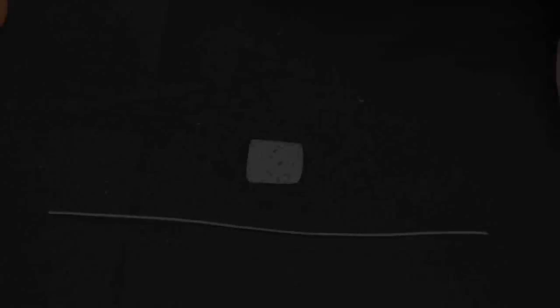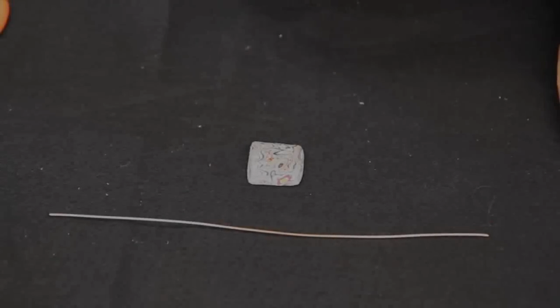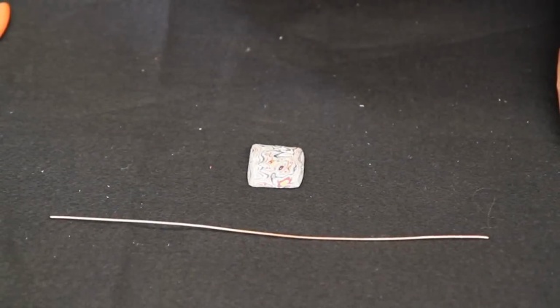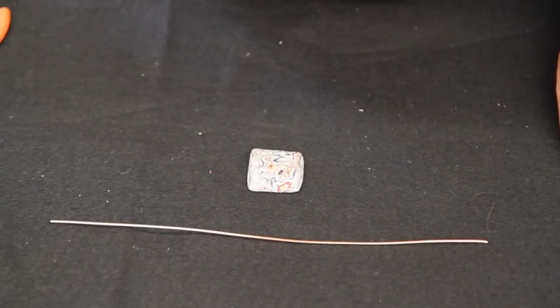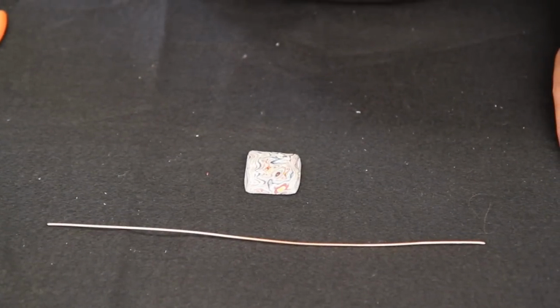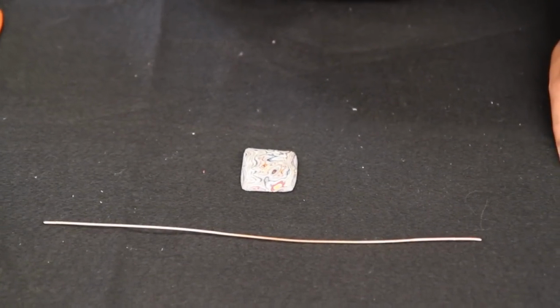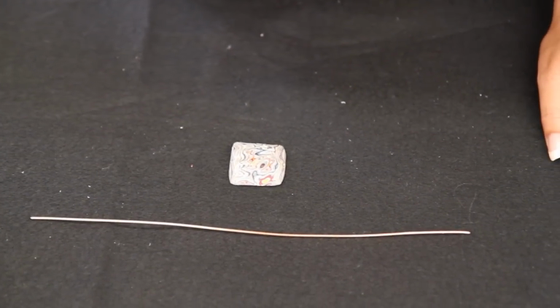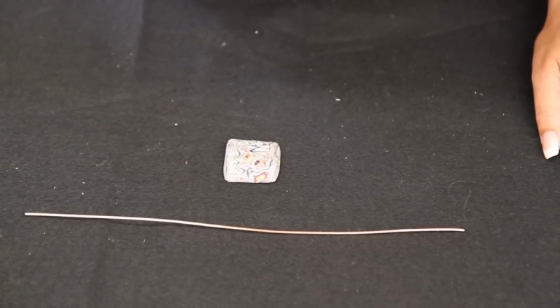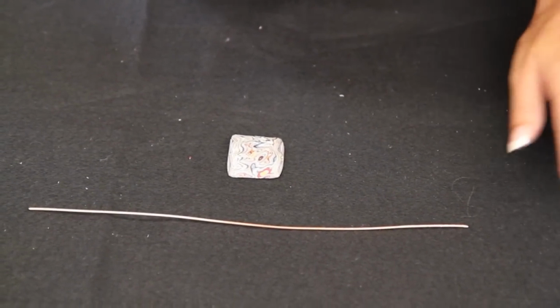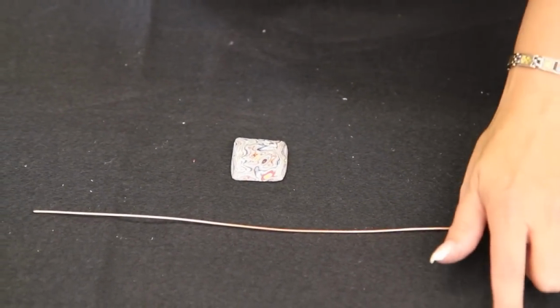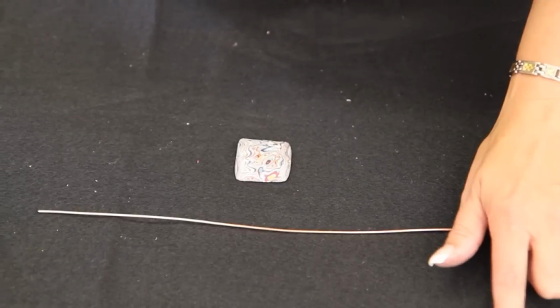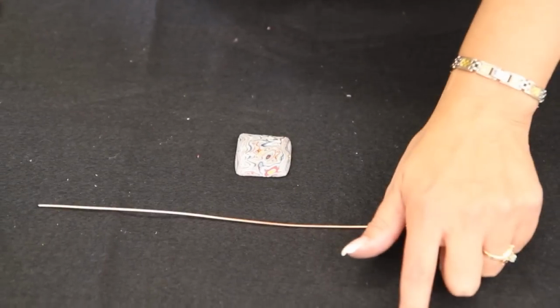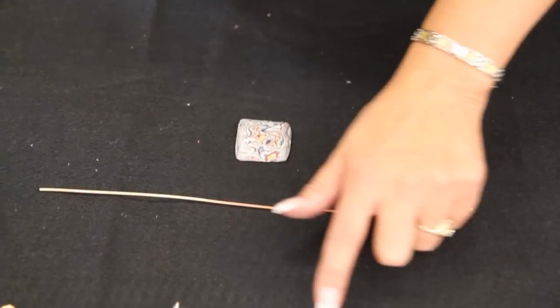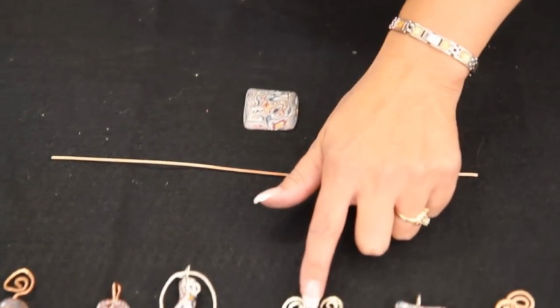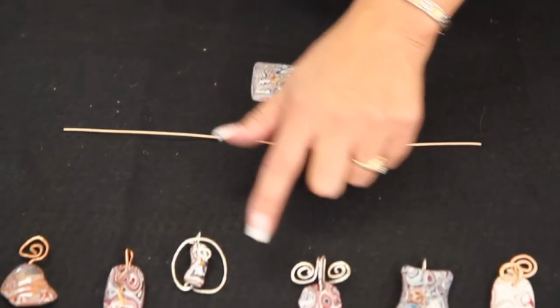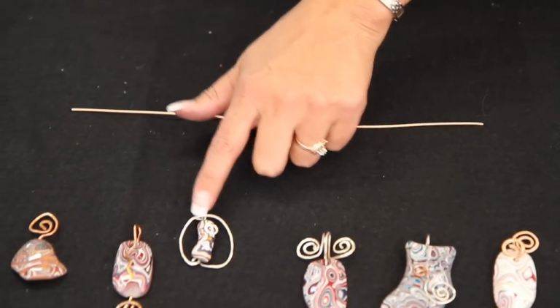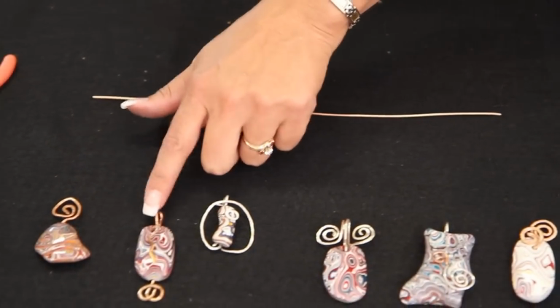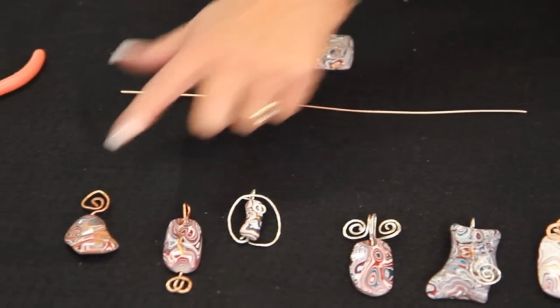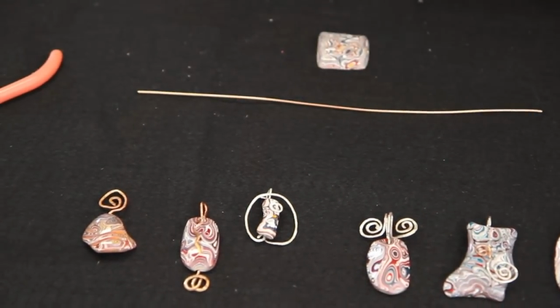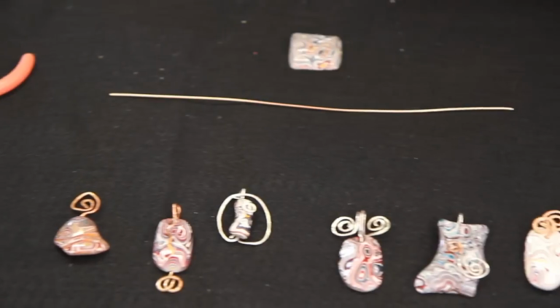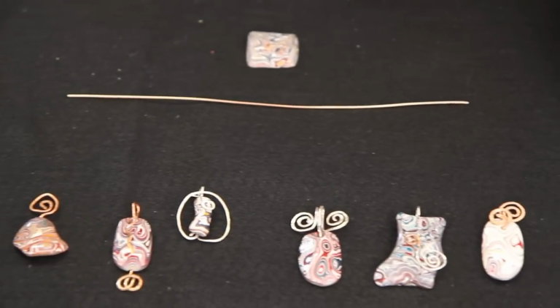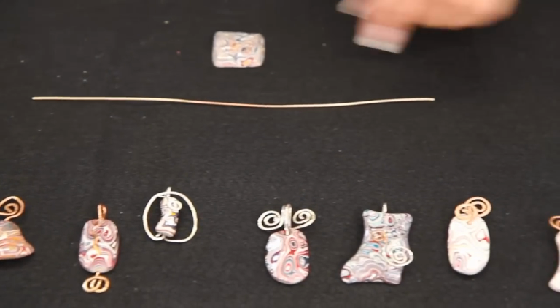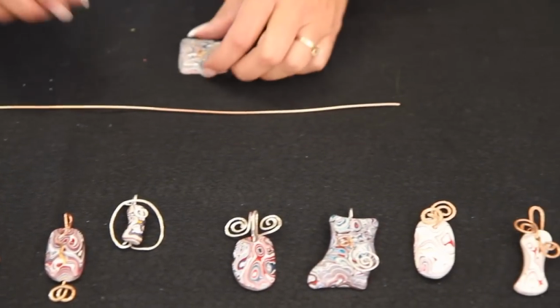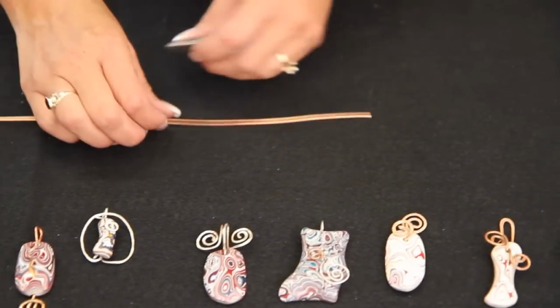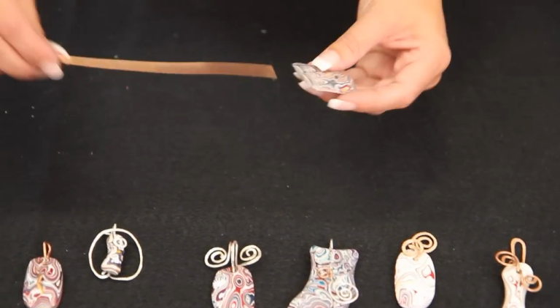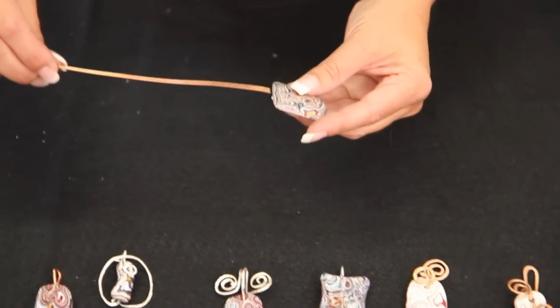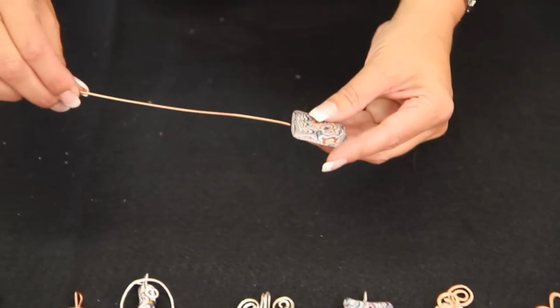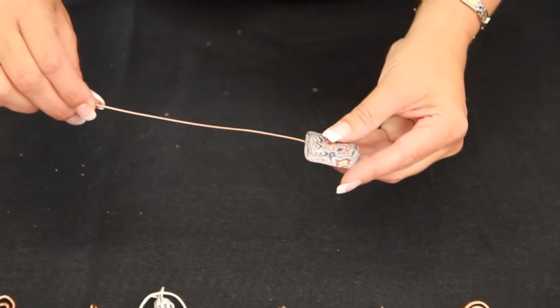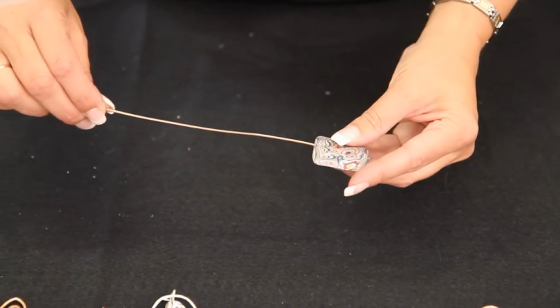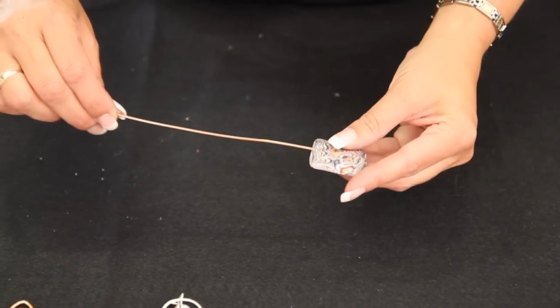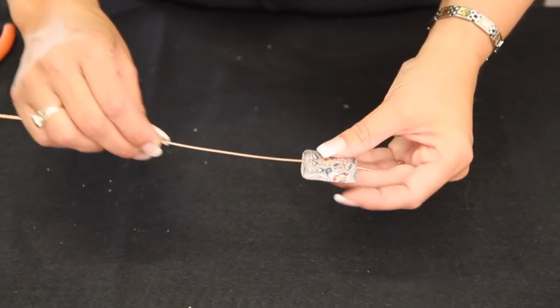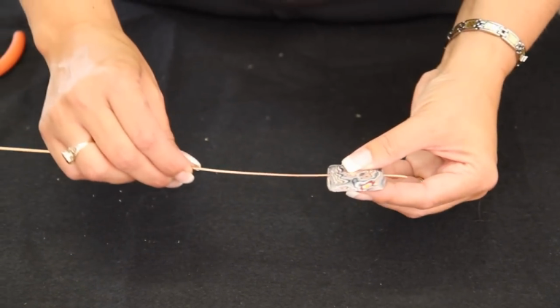This one's going to be a little bit unconventional. As you can see from these, they're a pretty conventional loop on the top of the pendant. With this, we are going to have it come up on both sides.